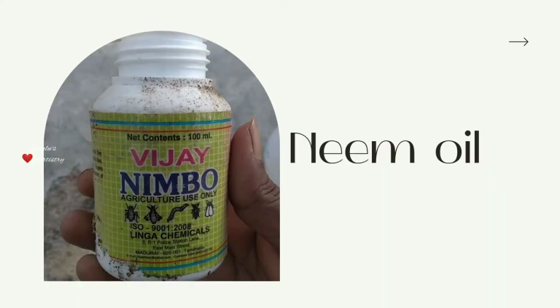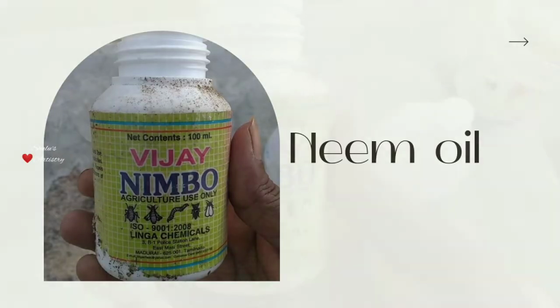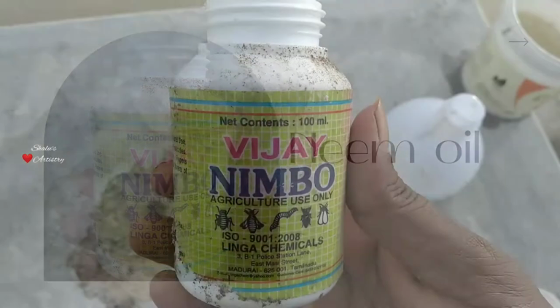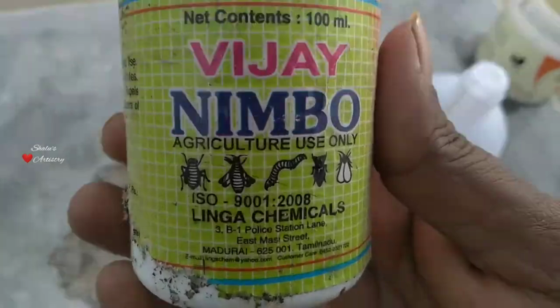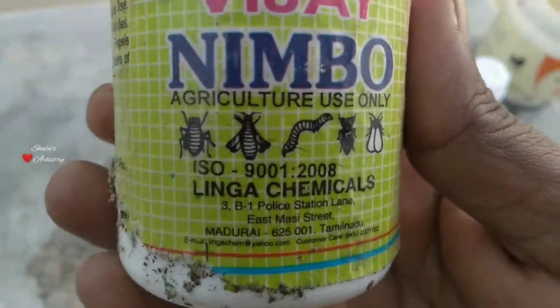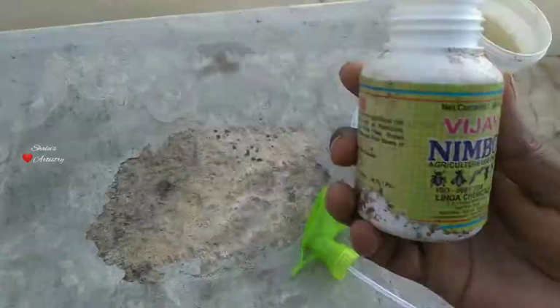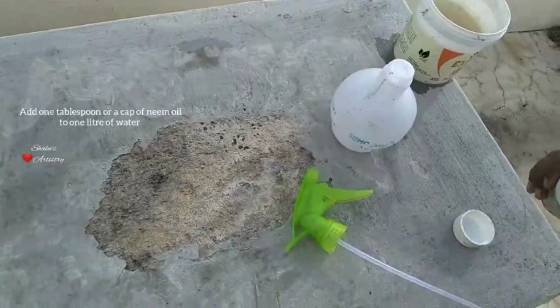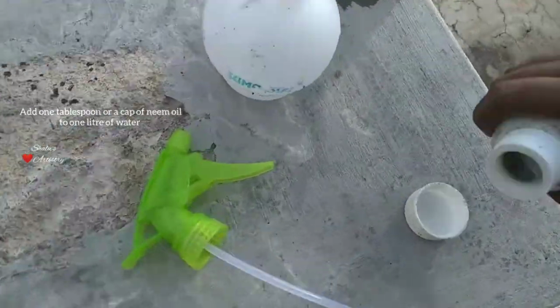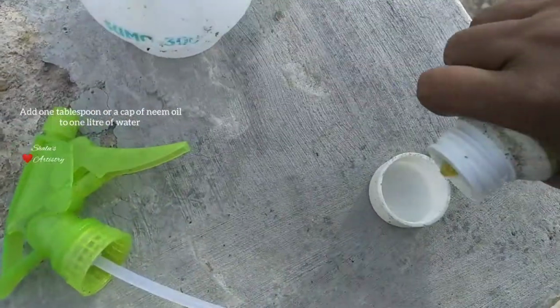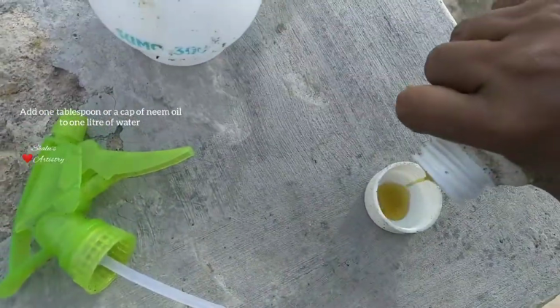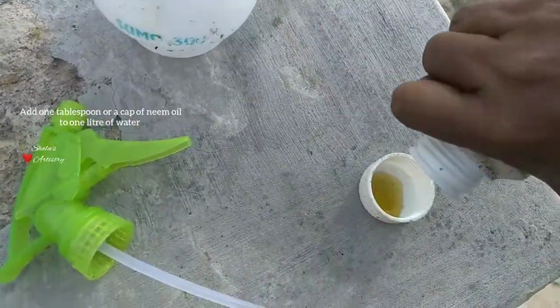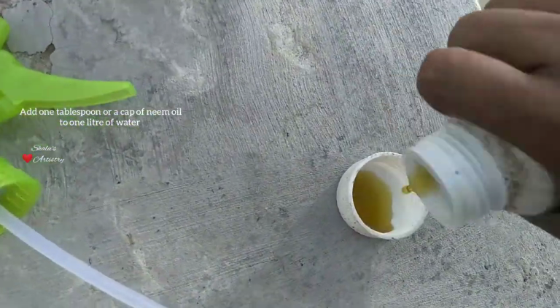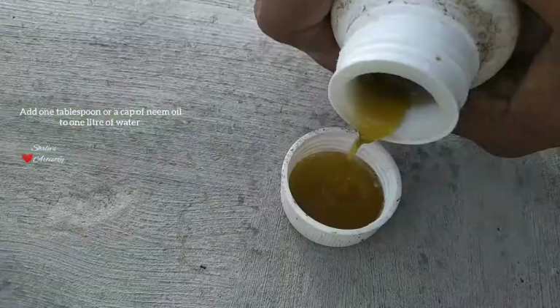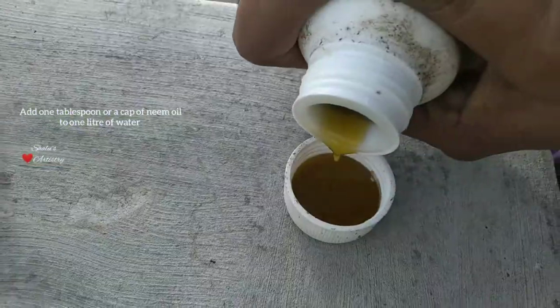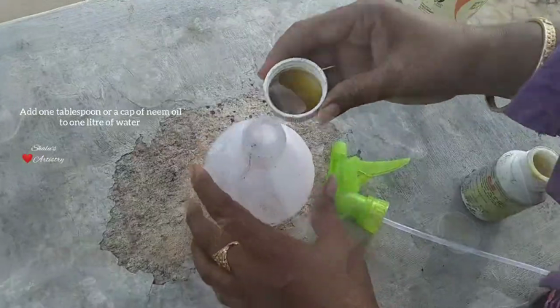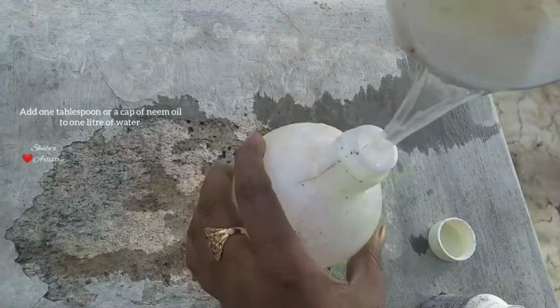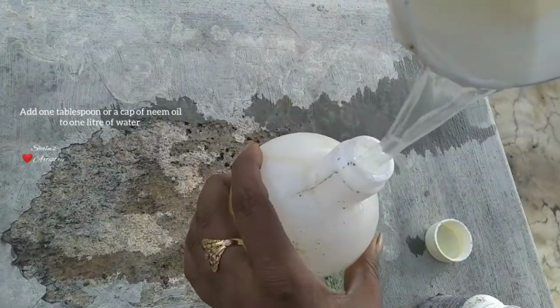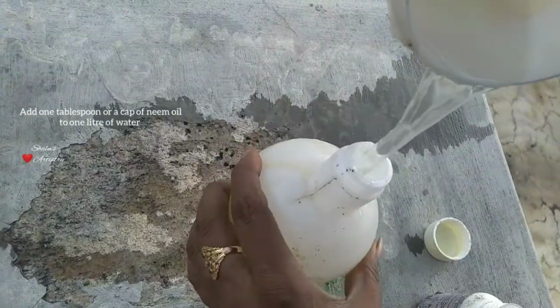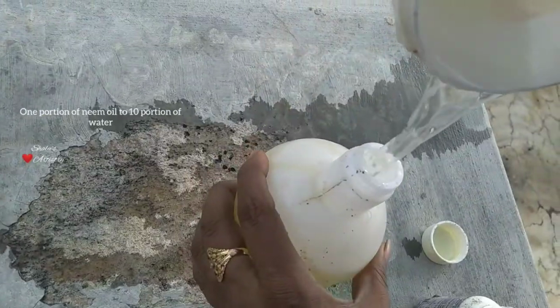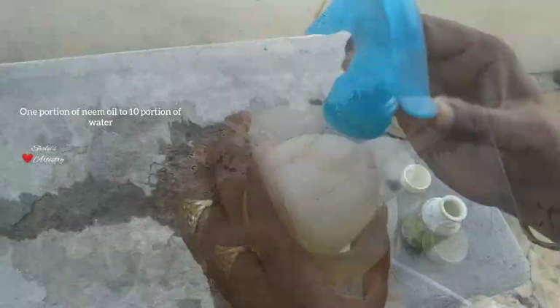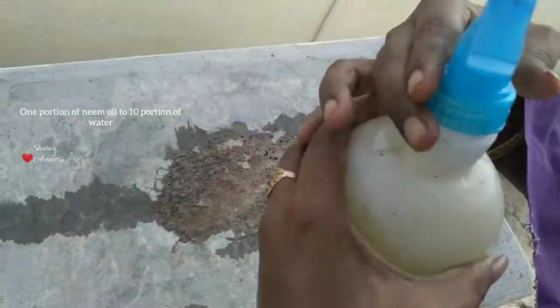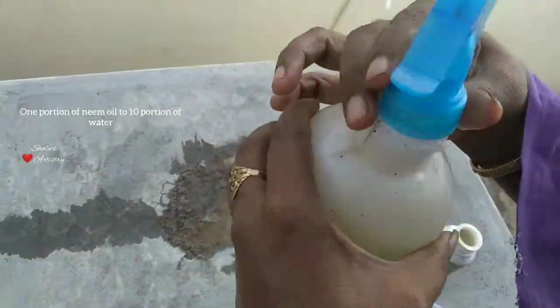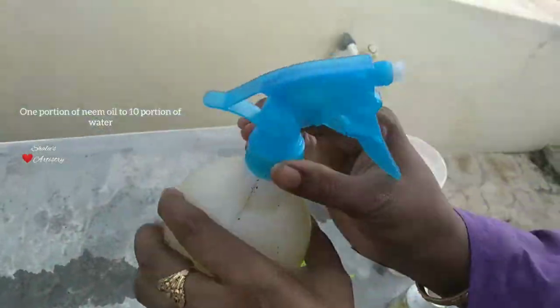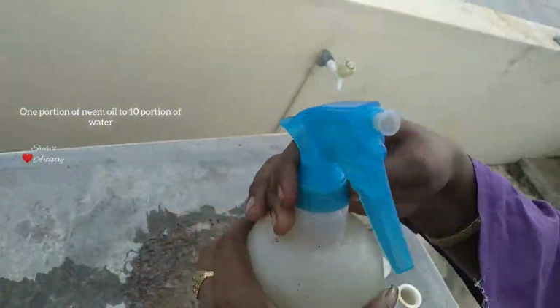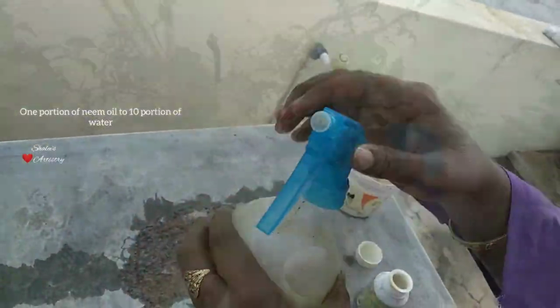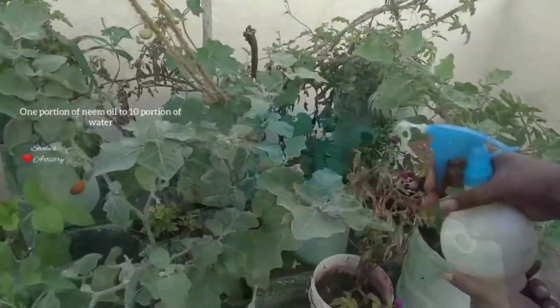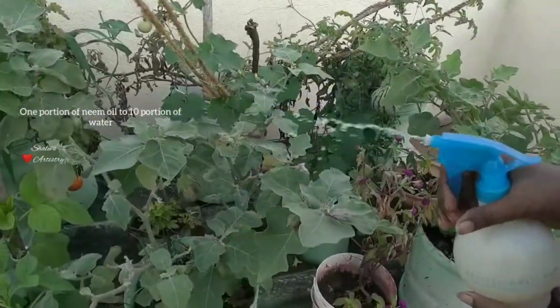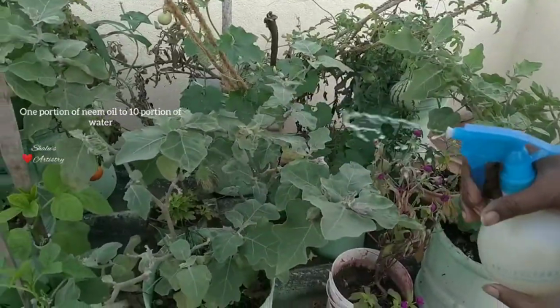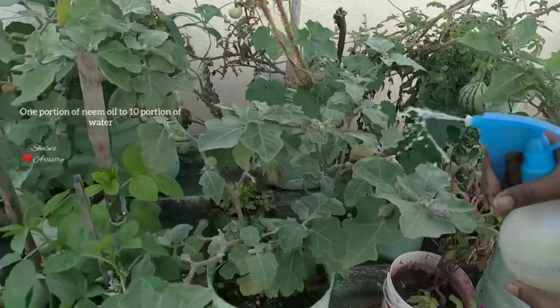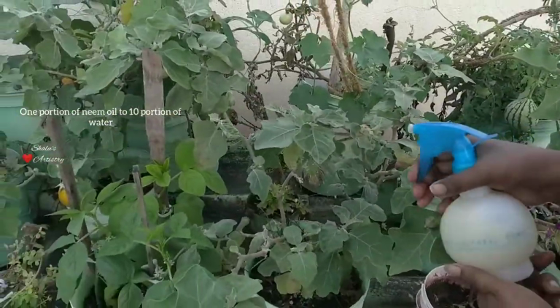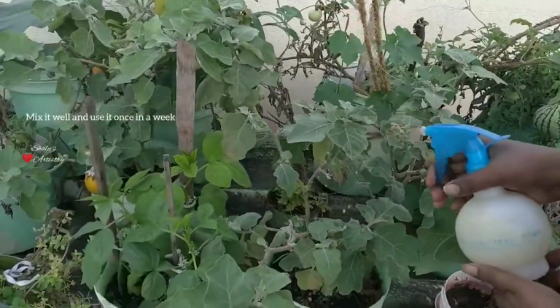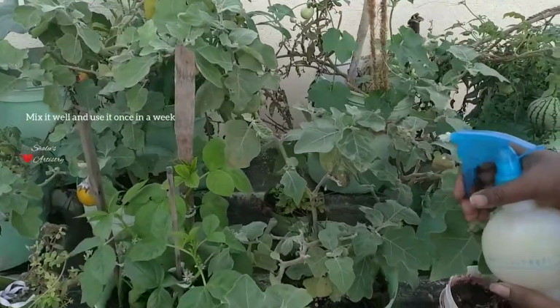Next is neem oil. Take one liter of water and add one tablespoon of neem oil to it. Mix it well and use it twice a week. Don't forget to spray it on the underside of the leaves.